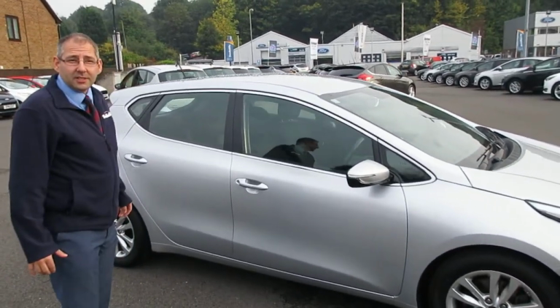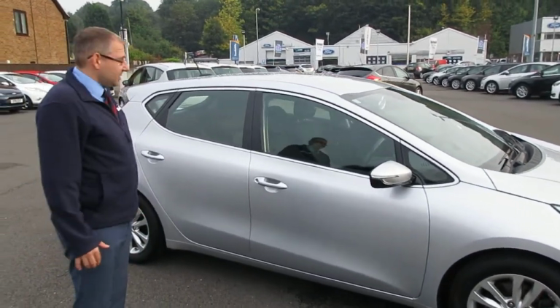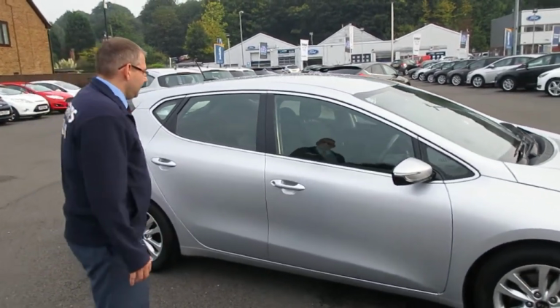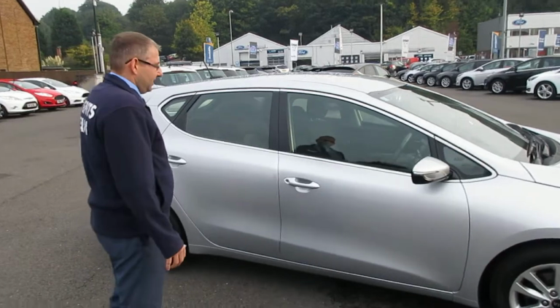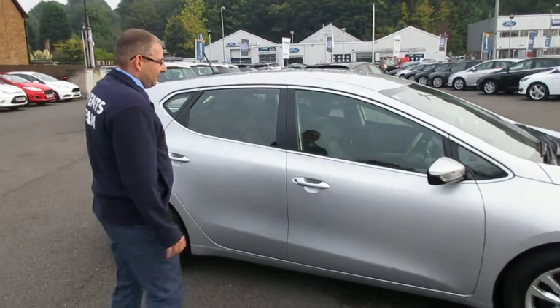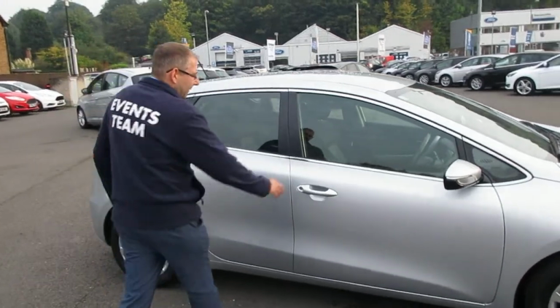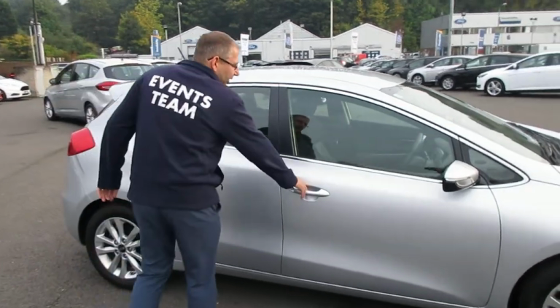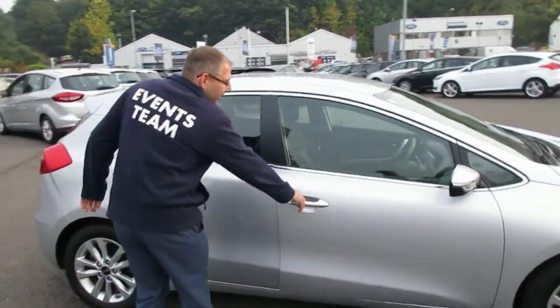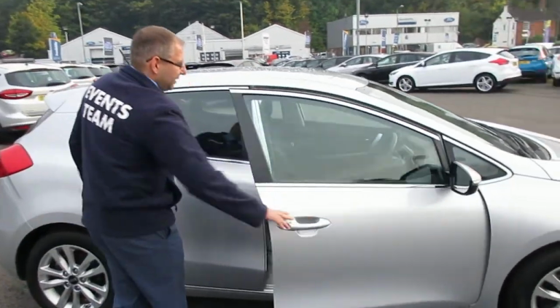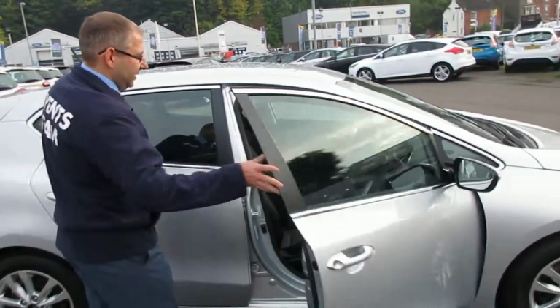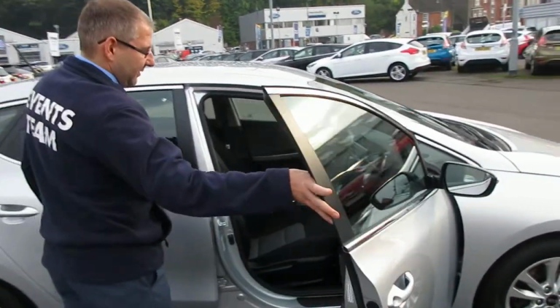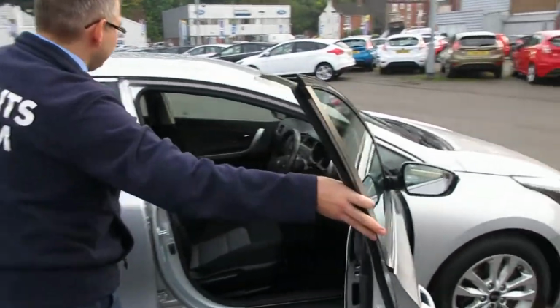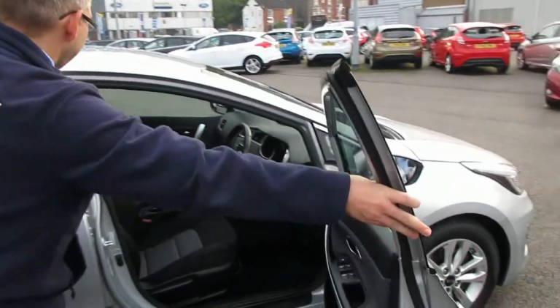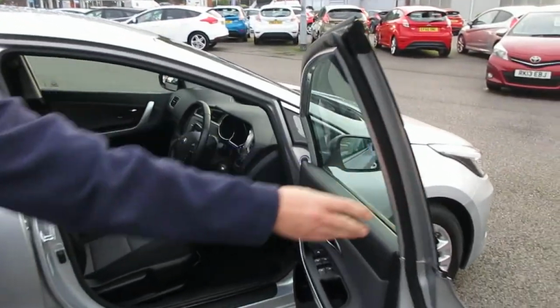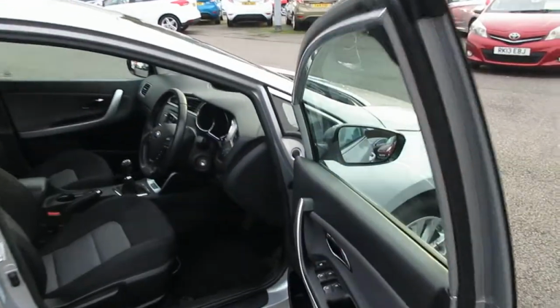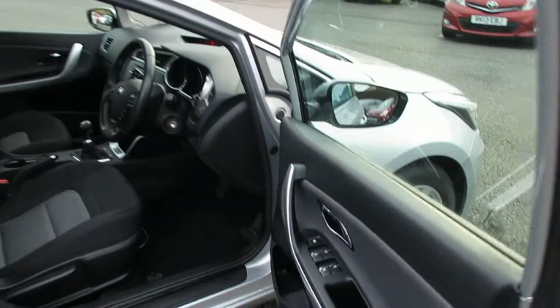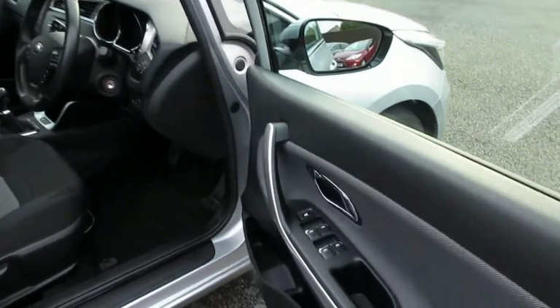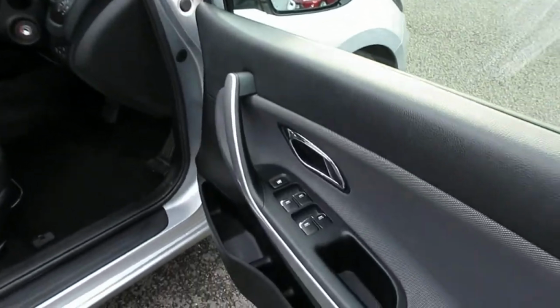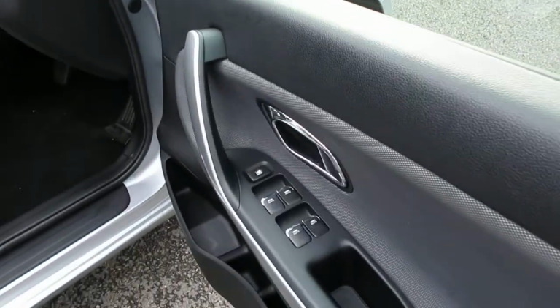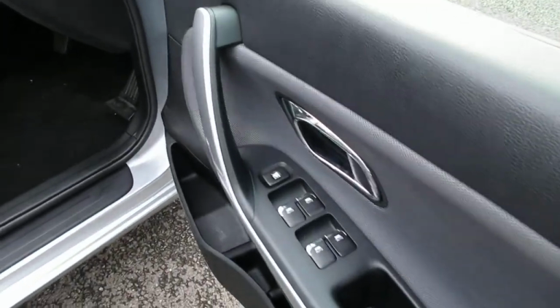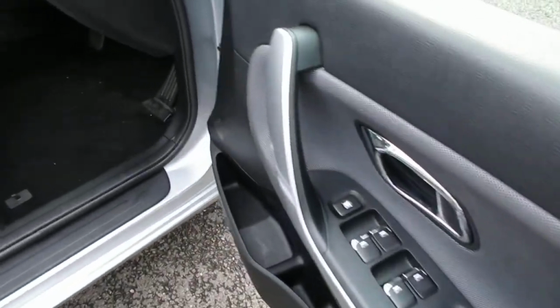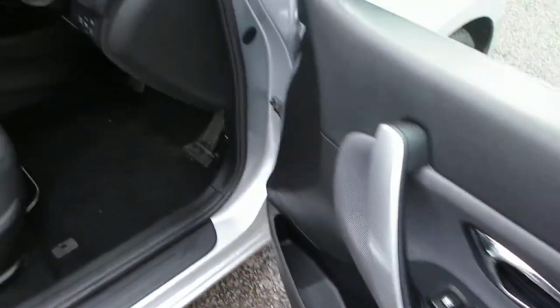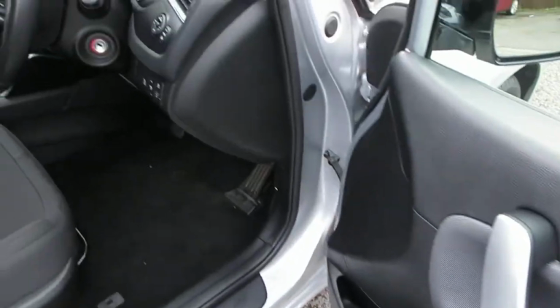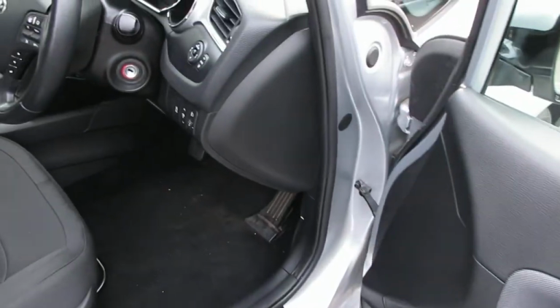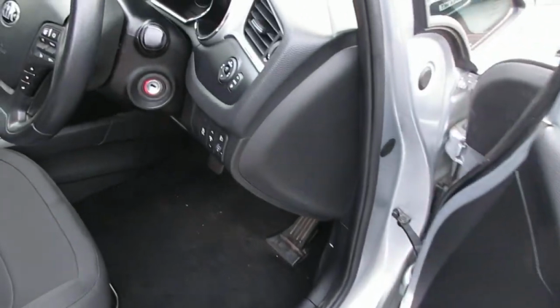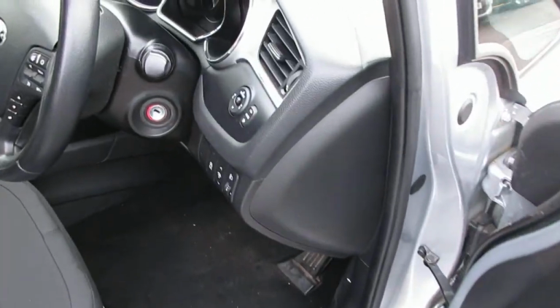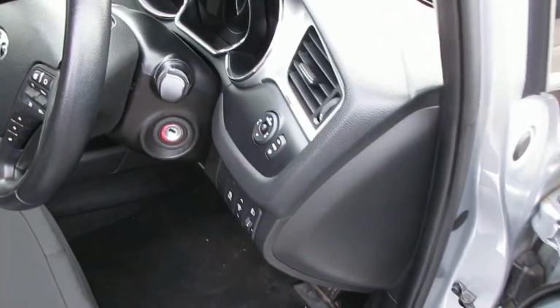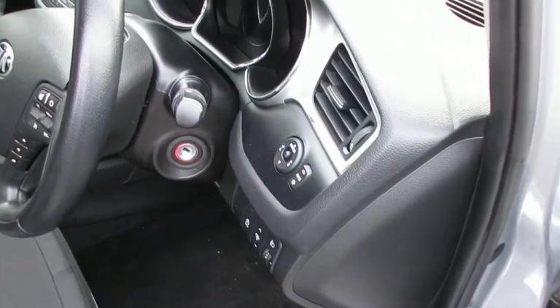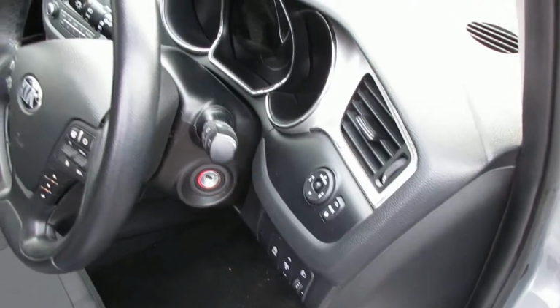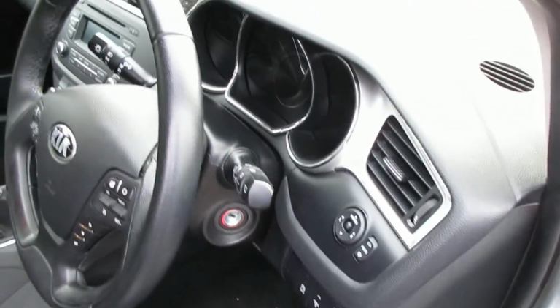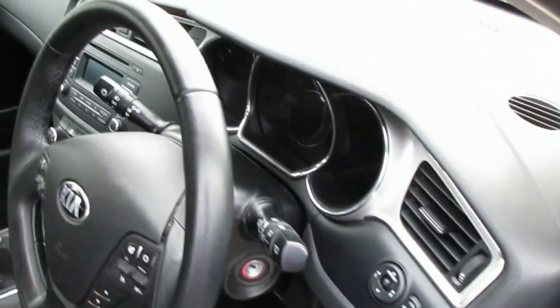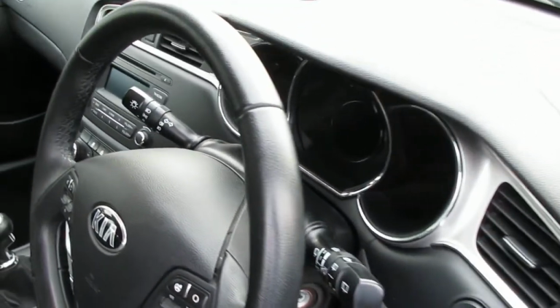This car is fully equipped with Bluetooth technology, it's got cruise control, and parking distance sensors on the rear.